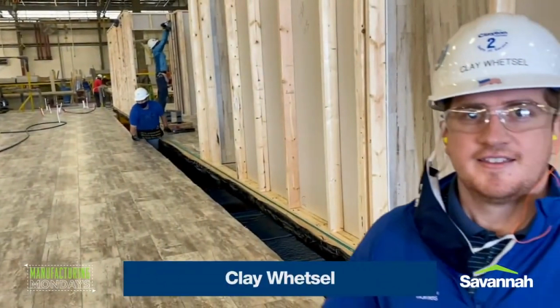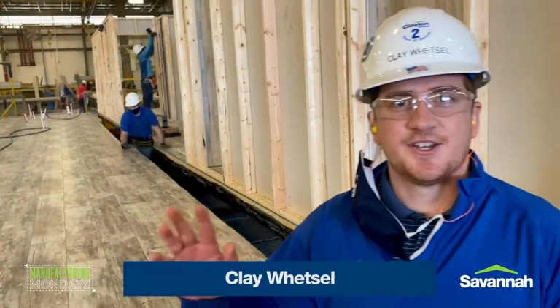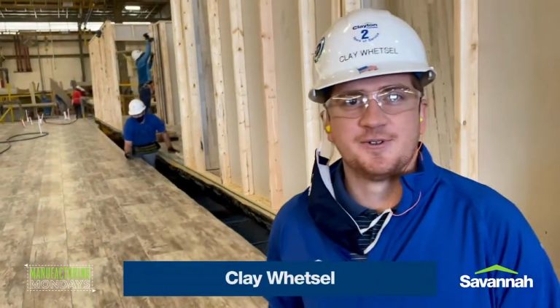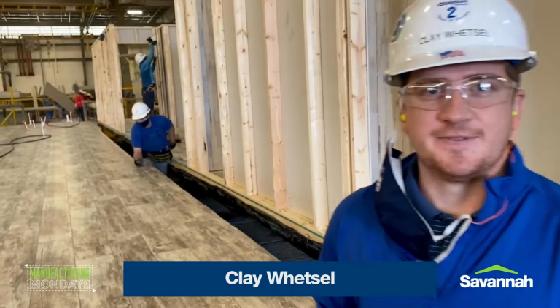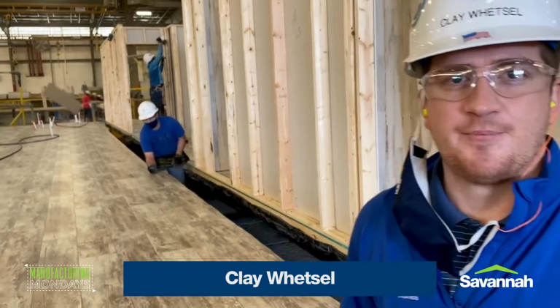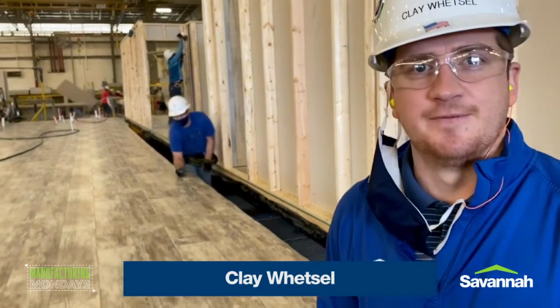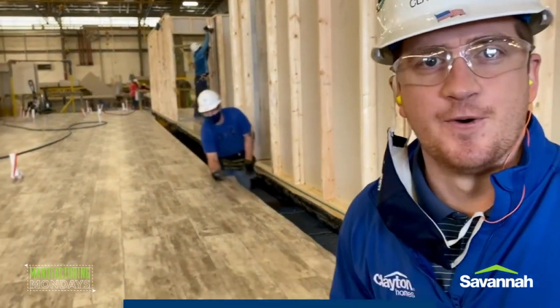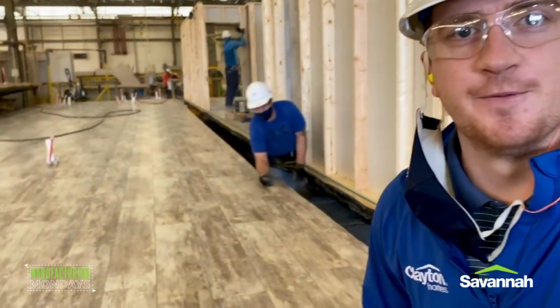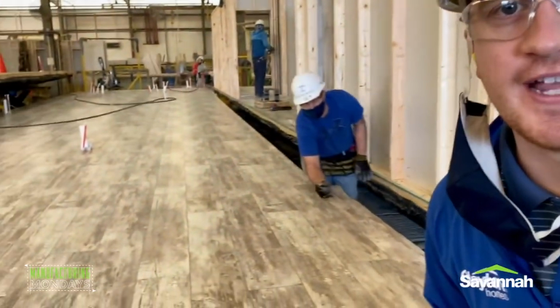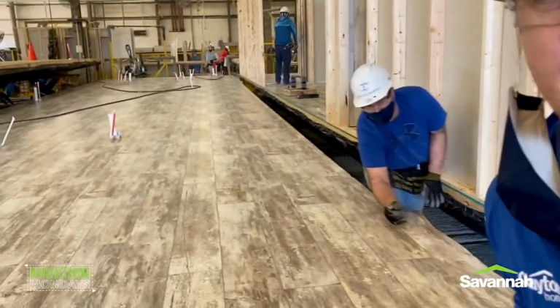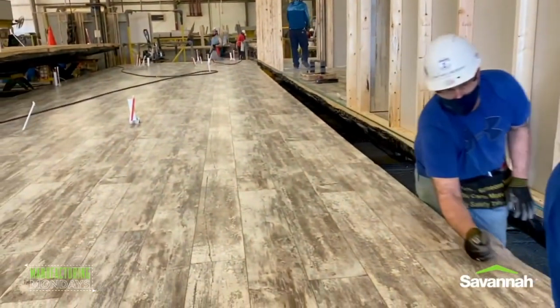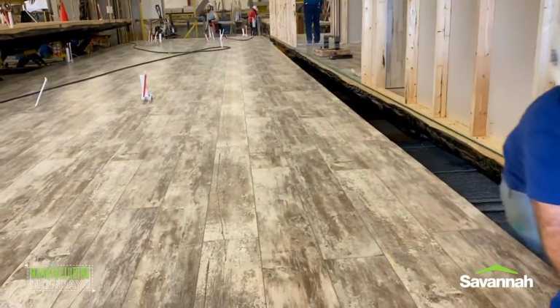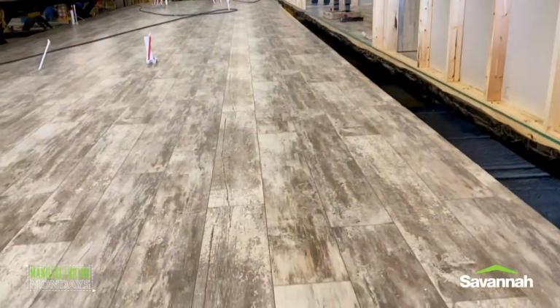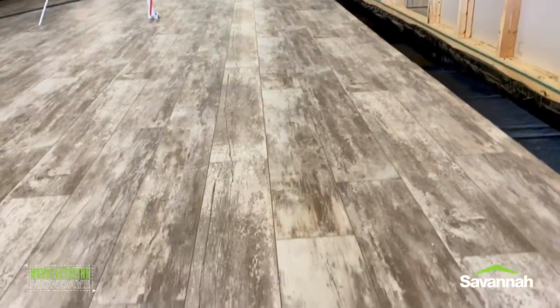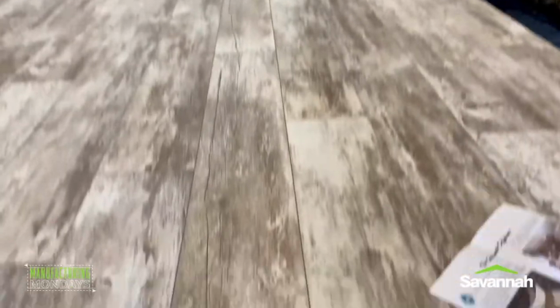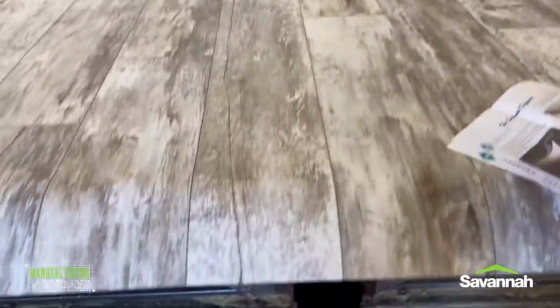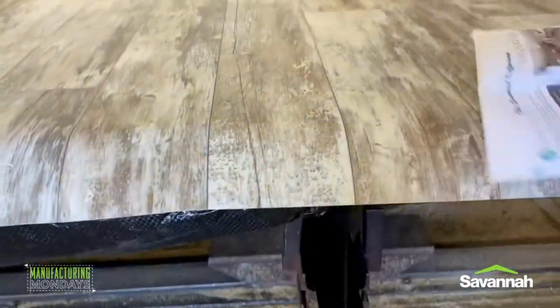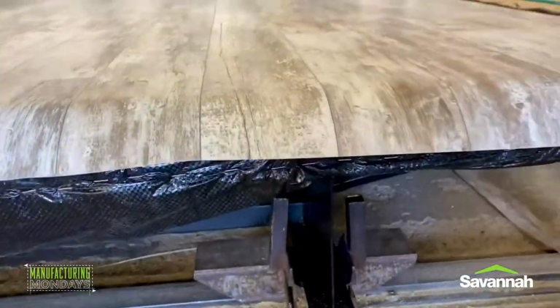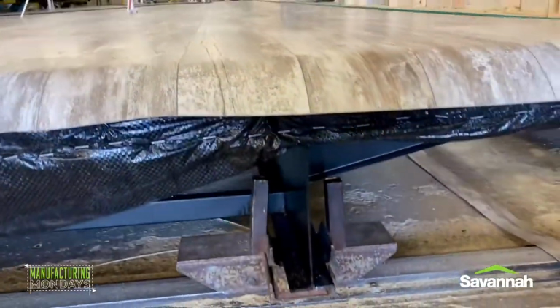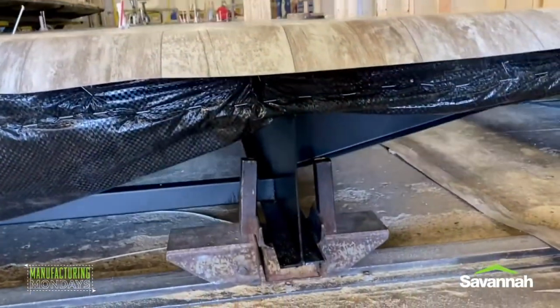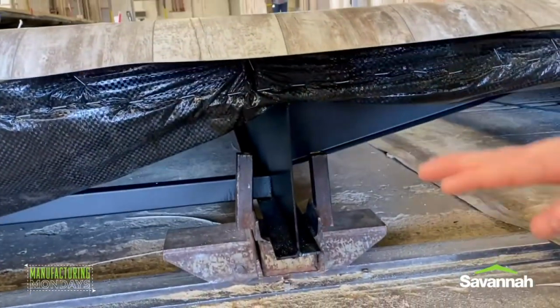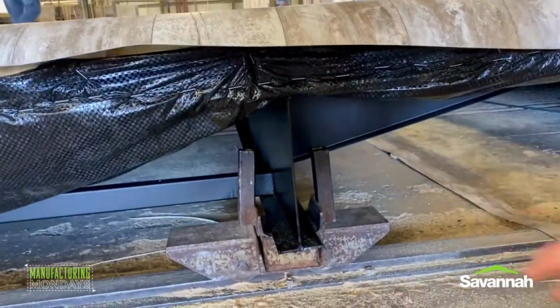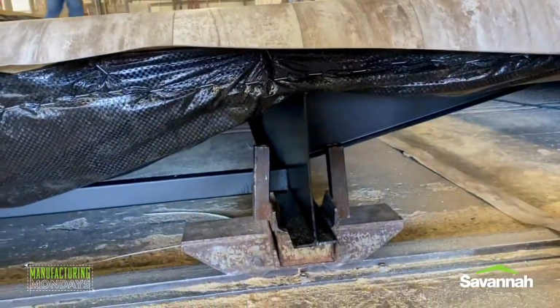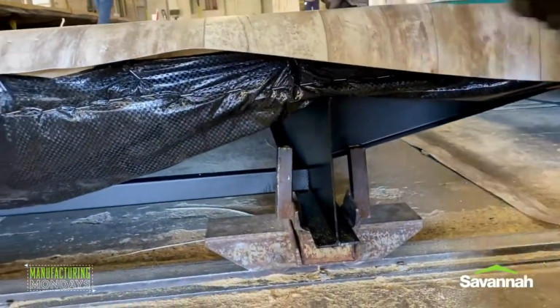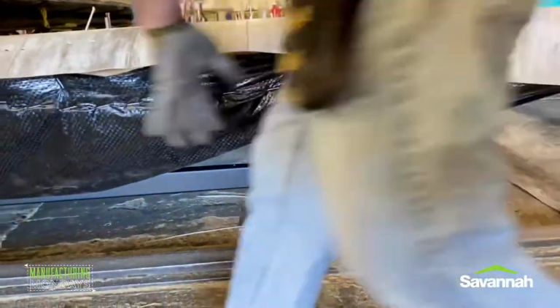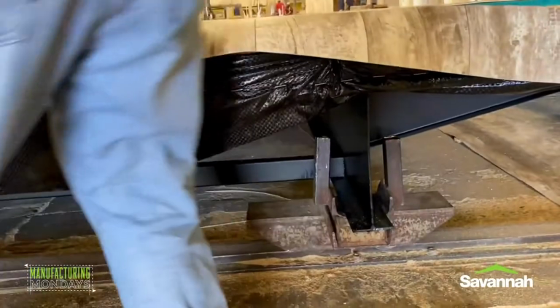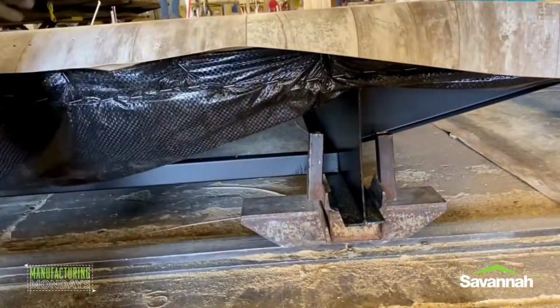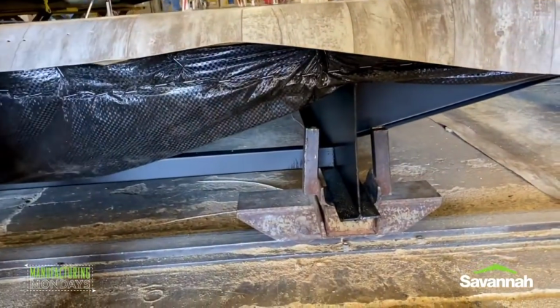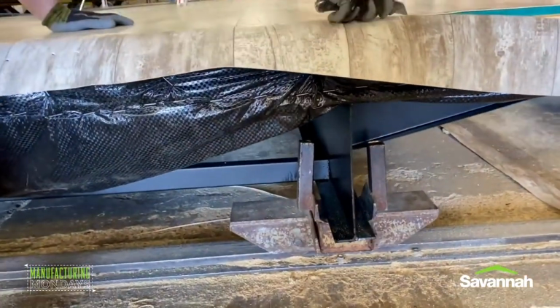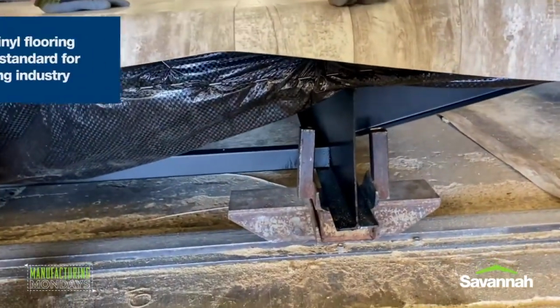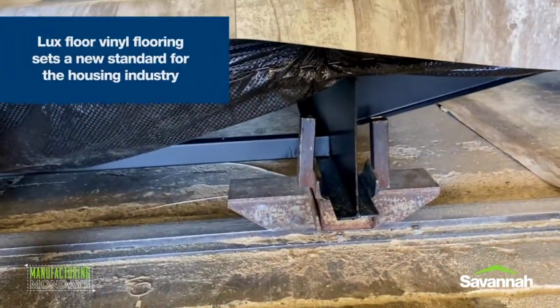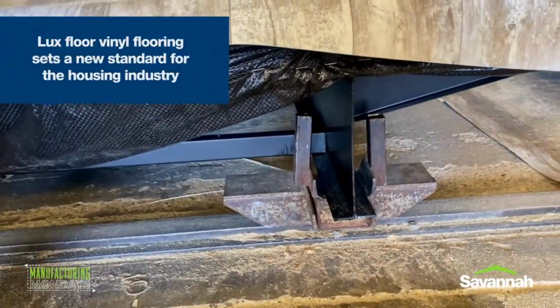This is Clay Wetzel with Clayton Savannah. I'm proud to have Lux Floor vinyl flooring as a standard in all of our homes. If you look down here, we'll start with the I-beams. We'll lay down the insulation, put down the floor decking where they'll sand the beams, and then they'll roll out the vinyl flooring.